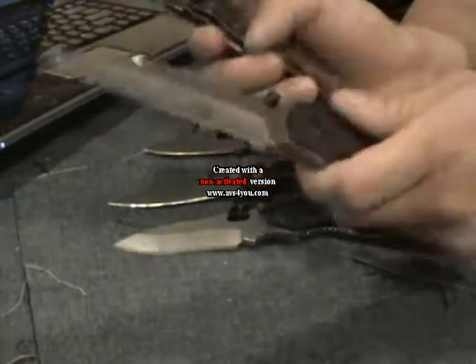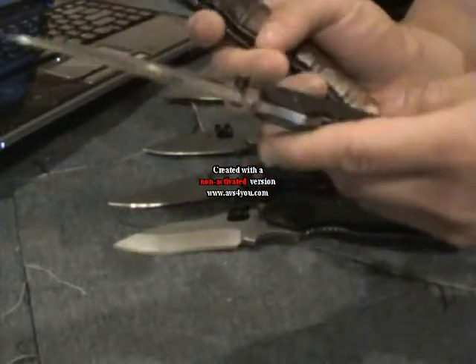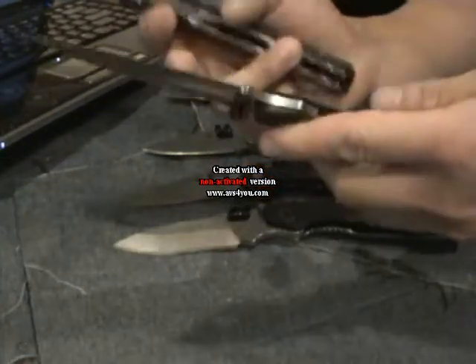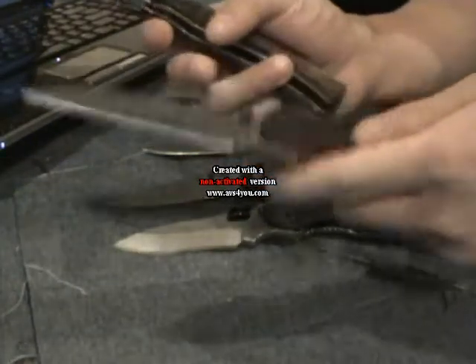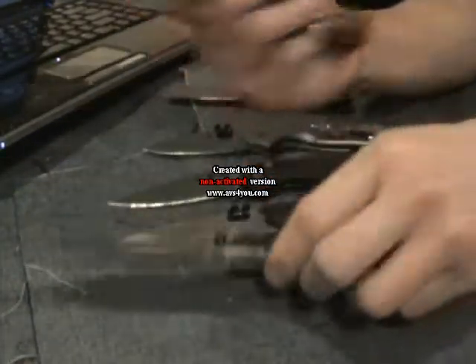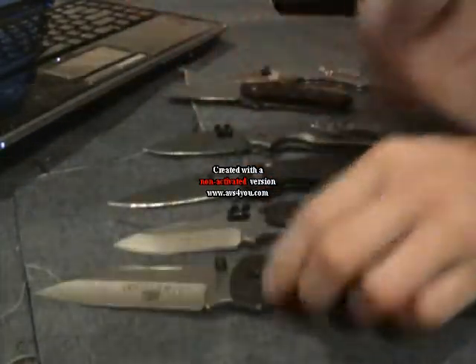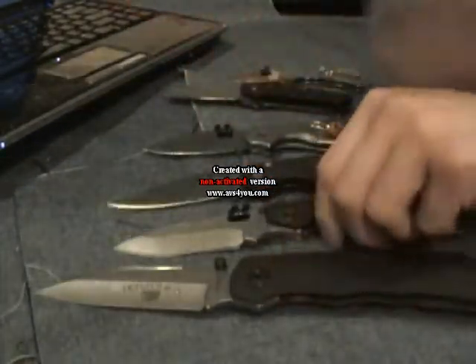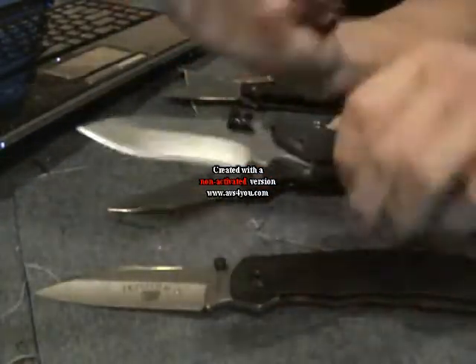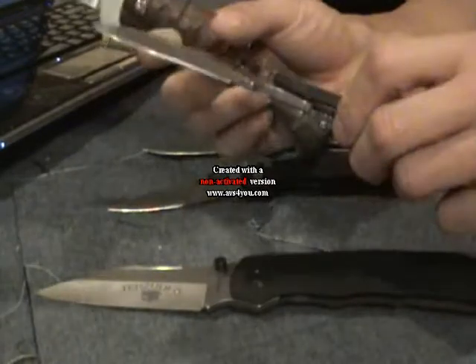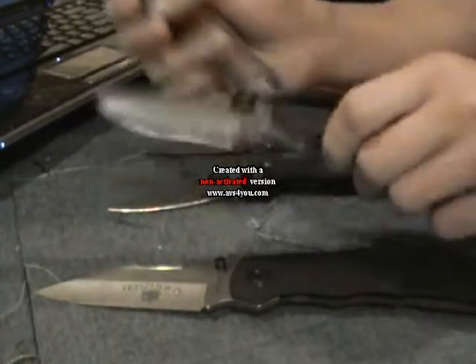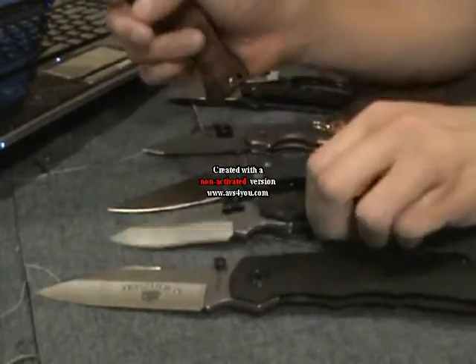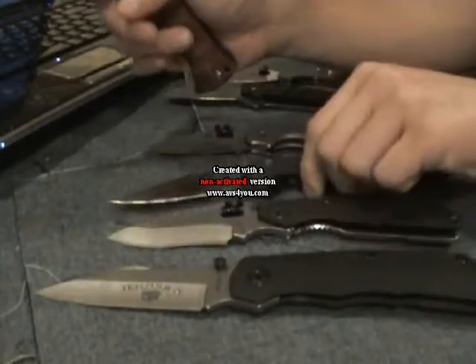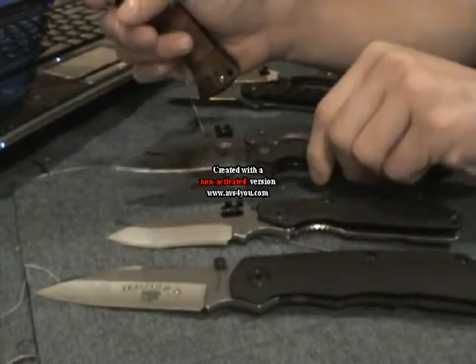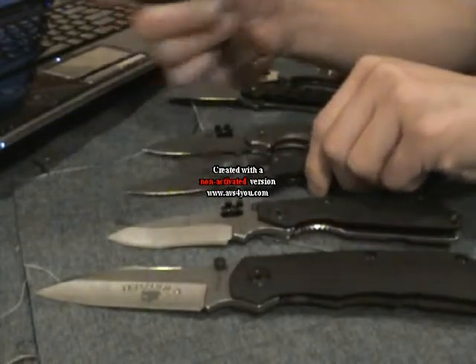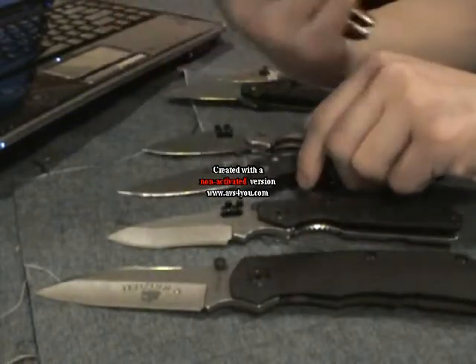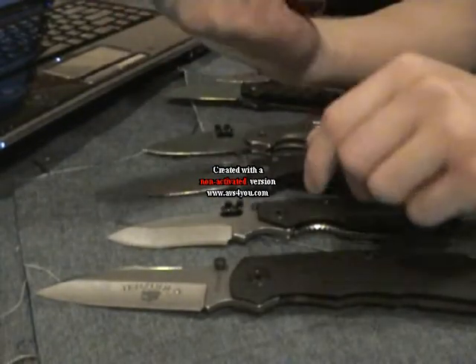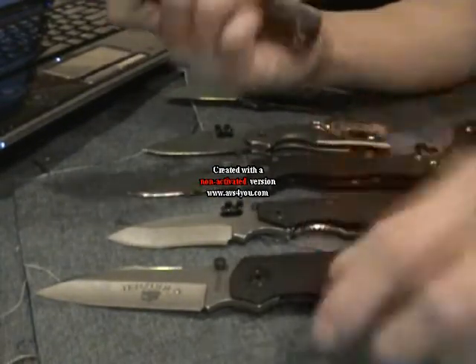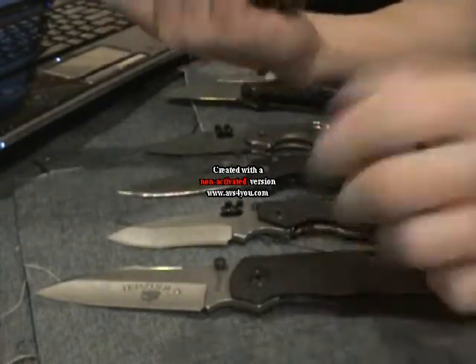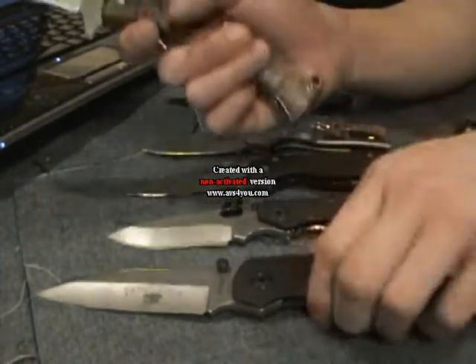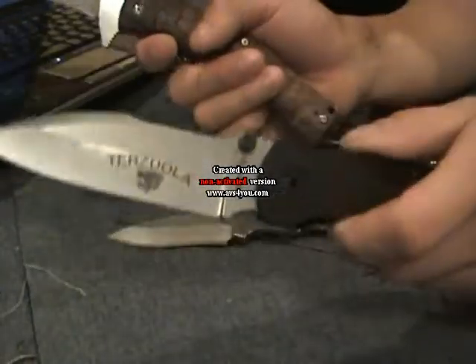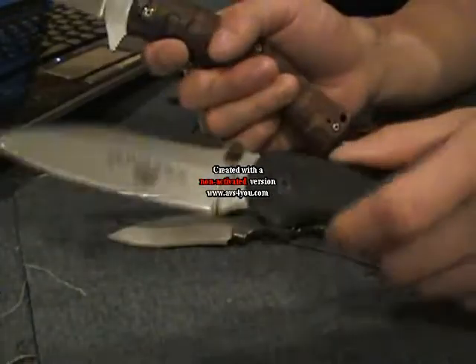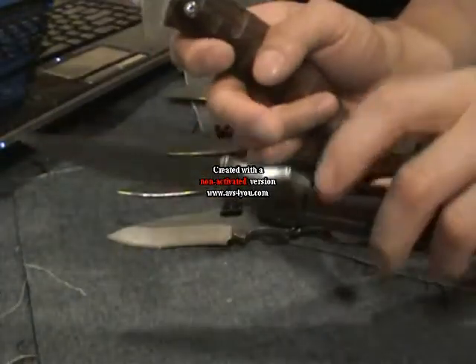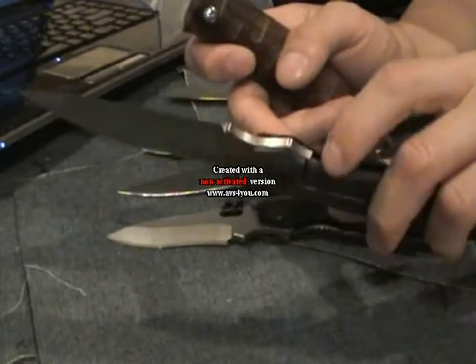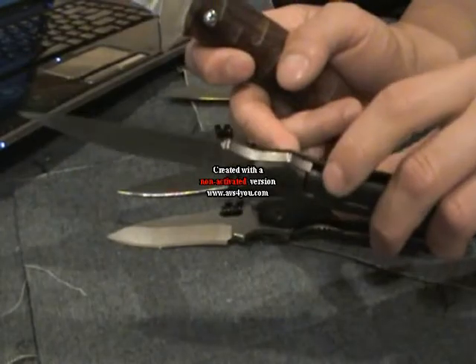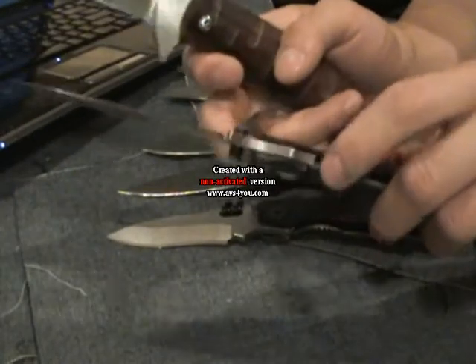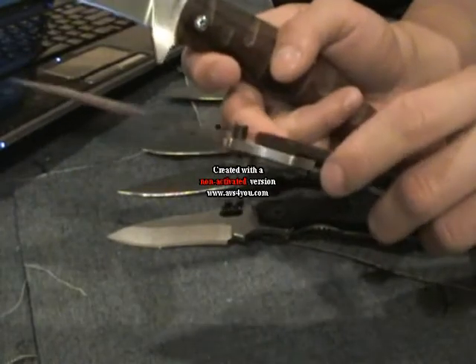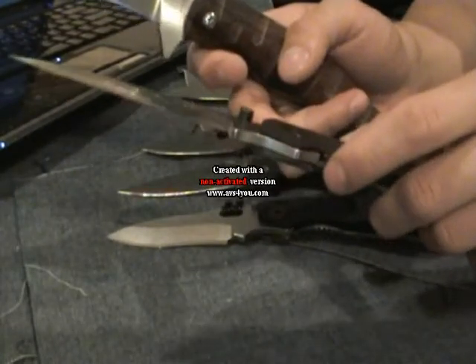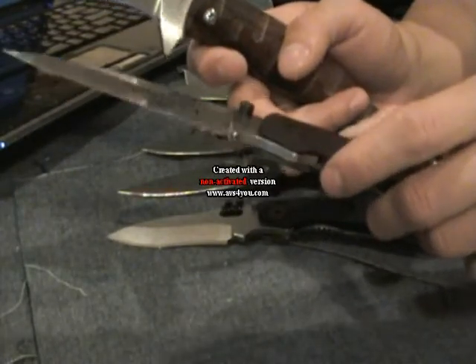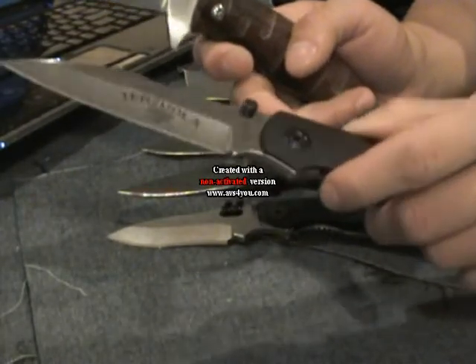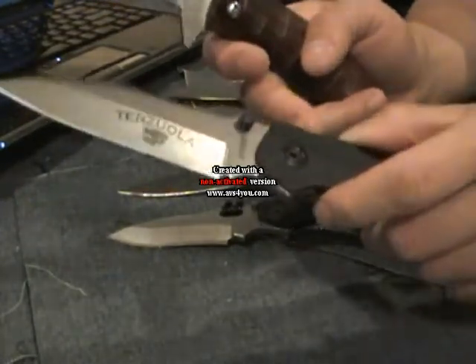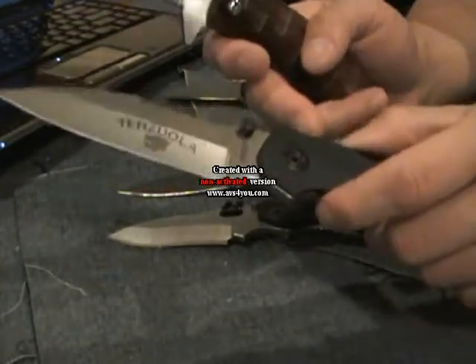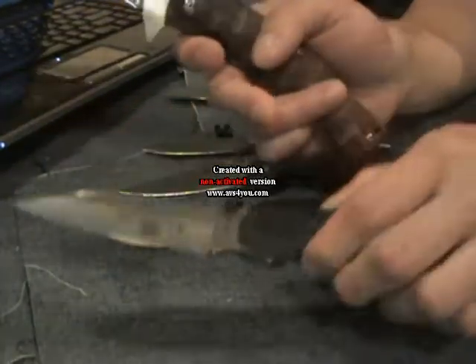If not, you can get a blade with a harder steel, and then have the softer lock-bar — the titanium — withstand the impacts.